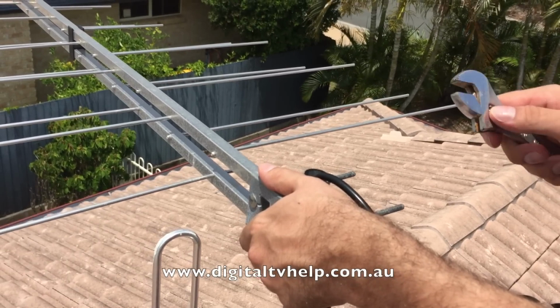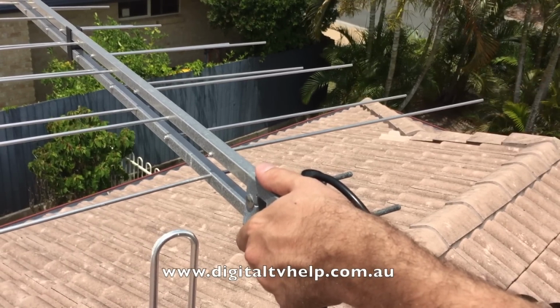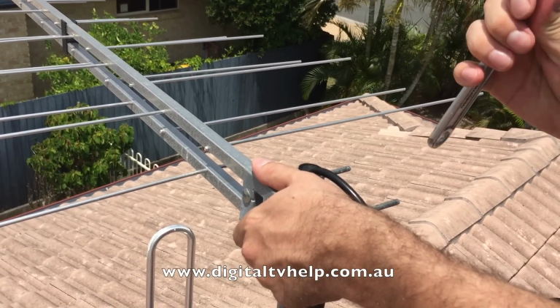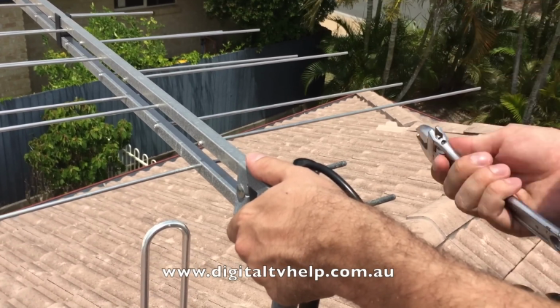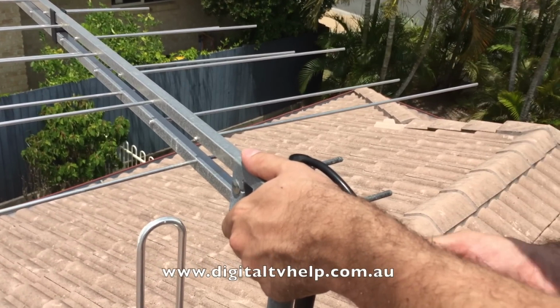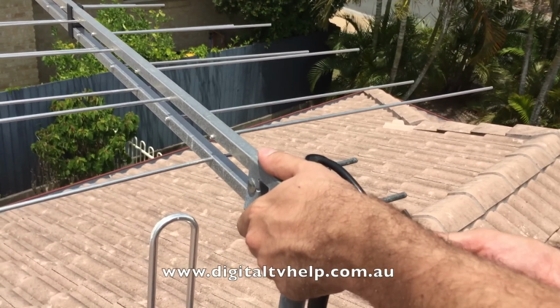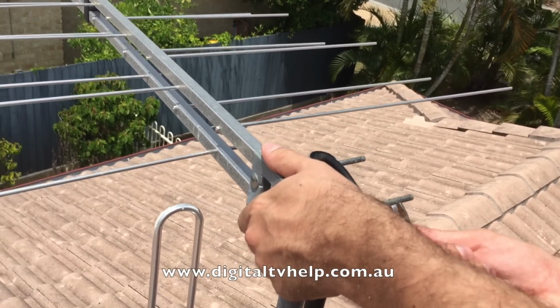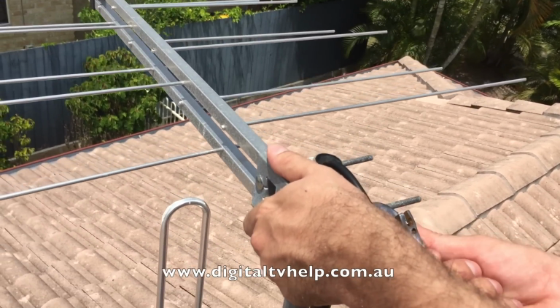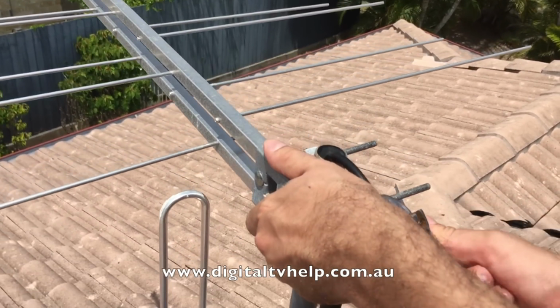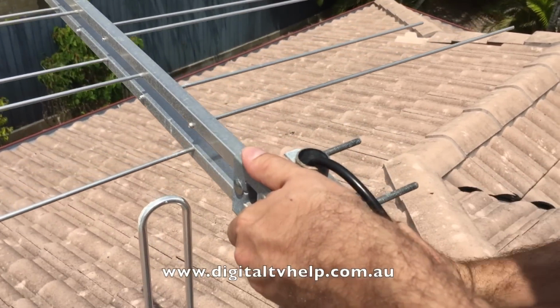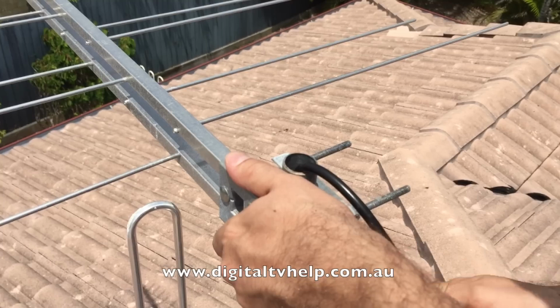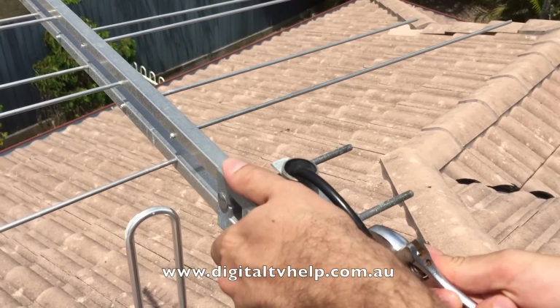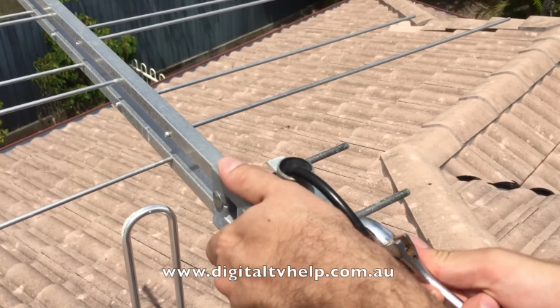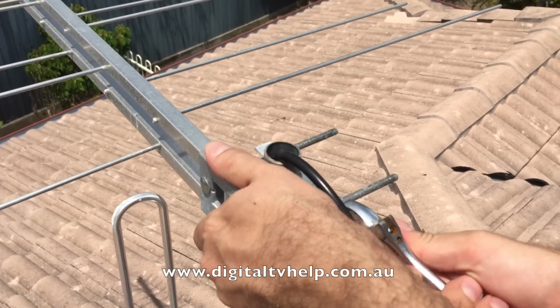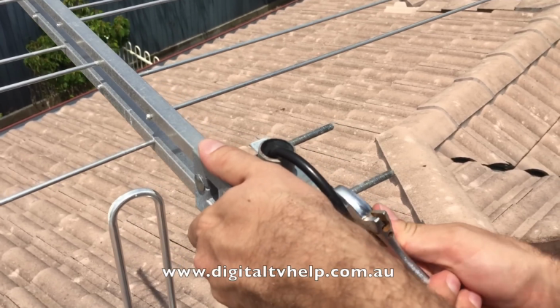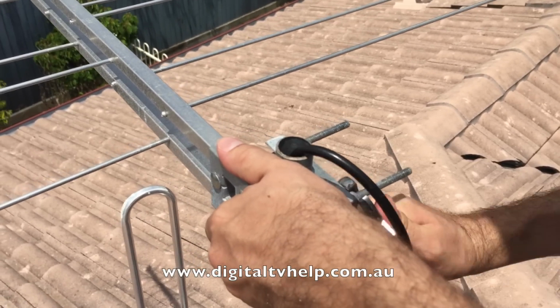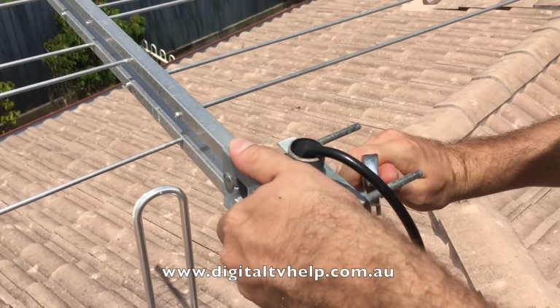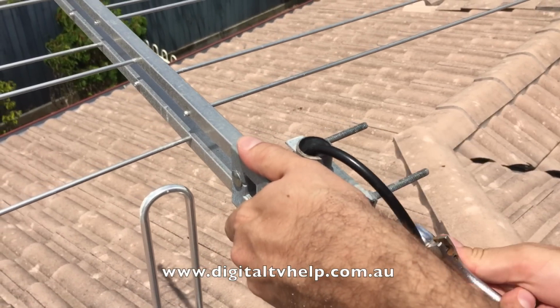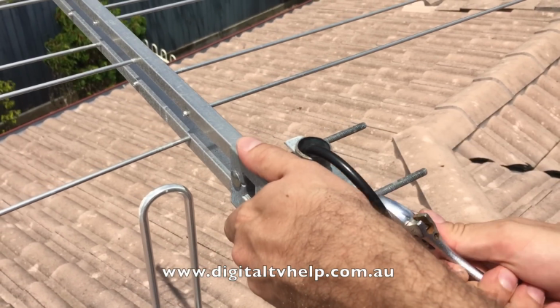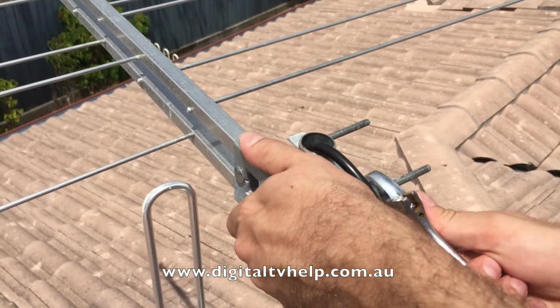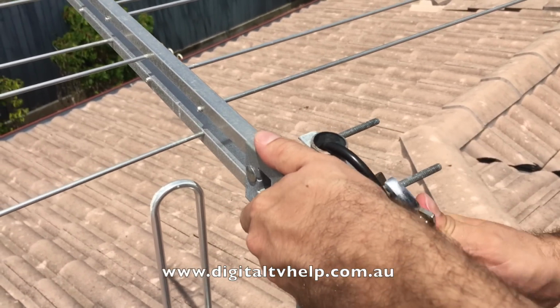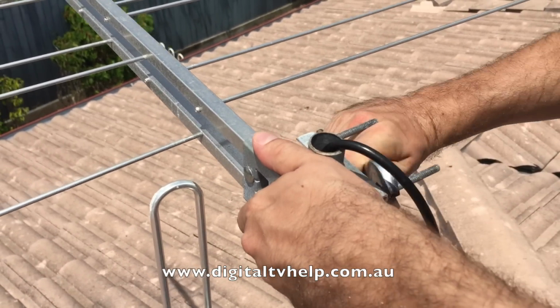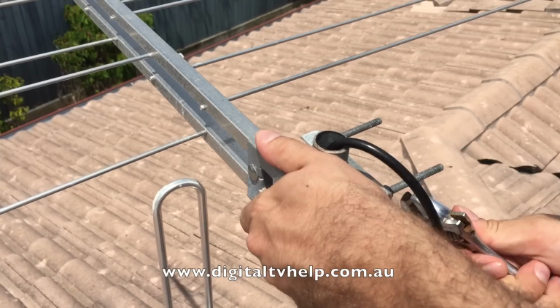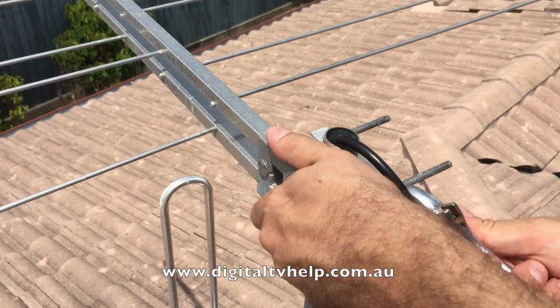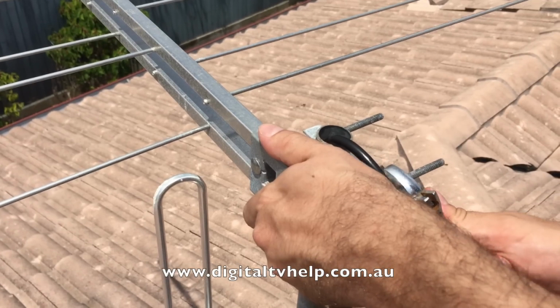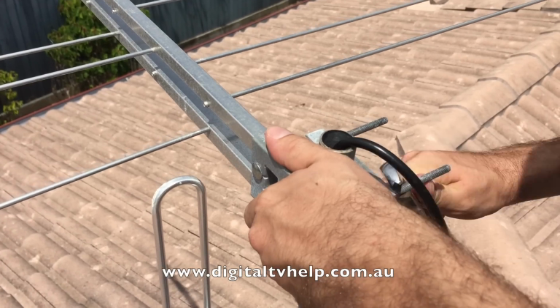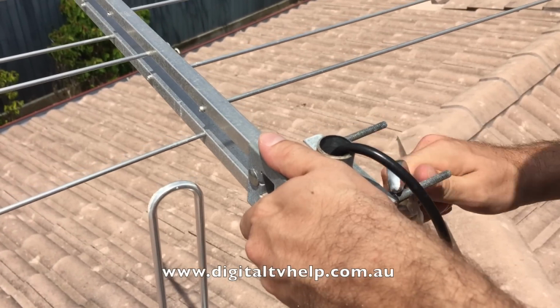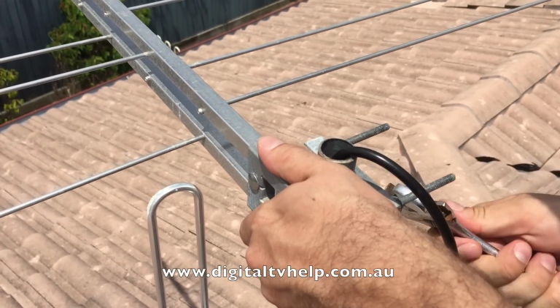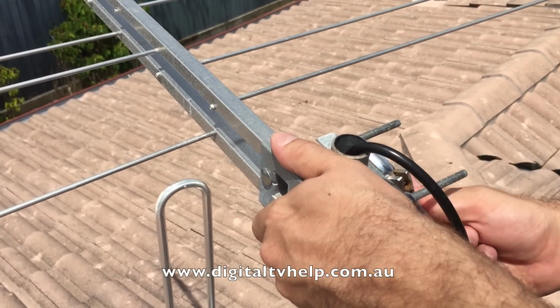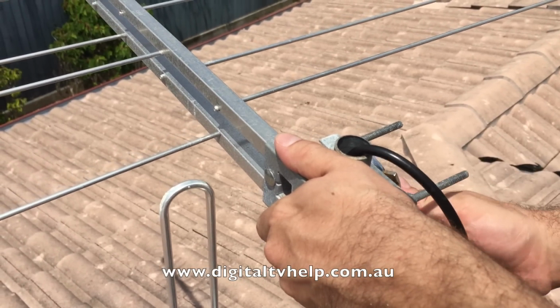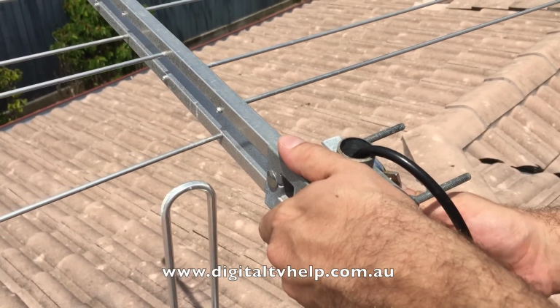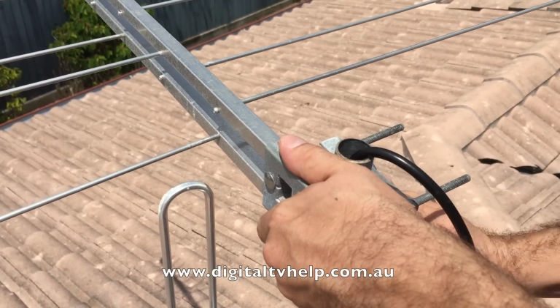So first of all, using a shifting spanner, I loosen off the antenna. You just need to loosen off the U-bolt just enough that you can turn it, but without it being so loose that you can't let go.